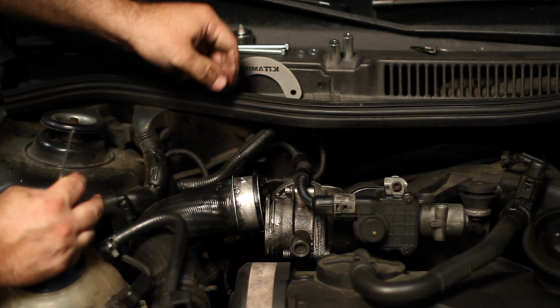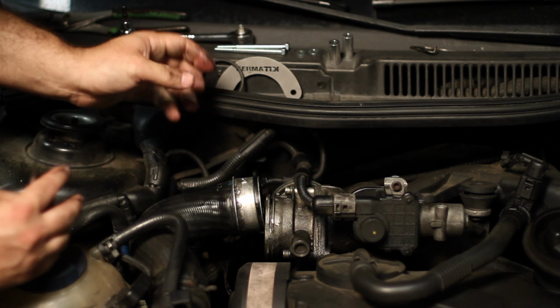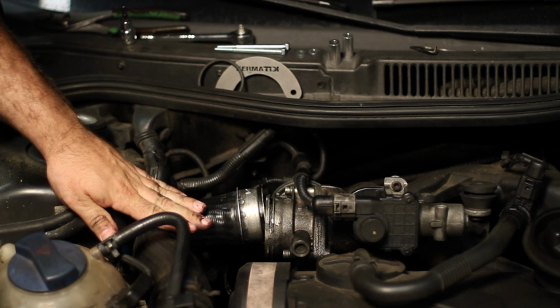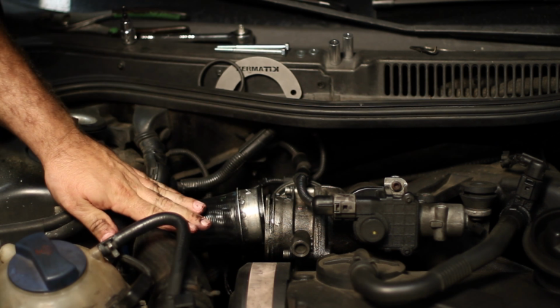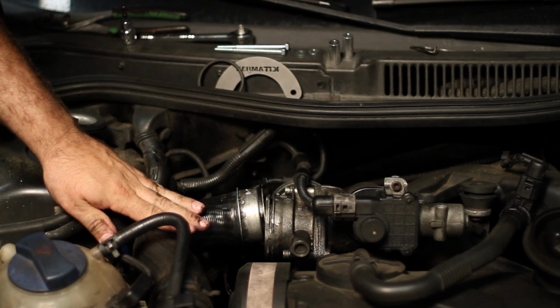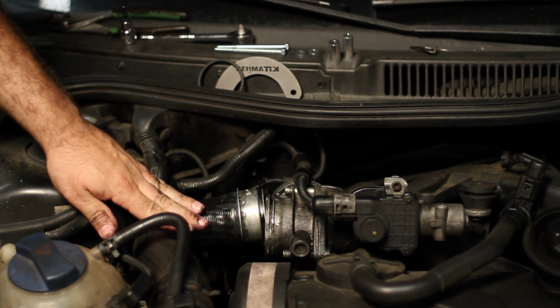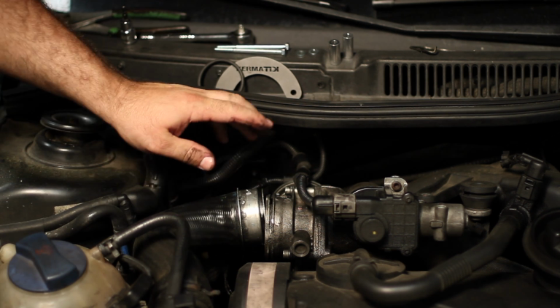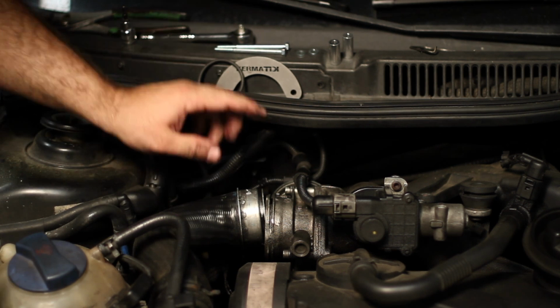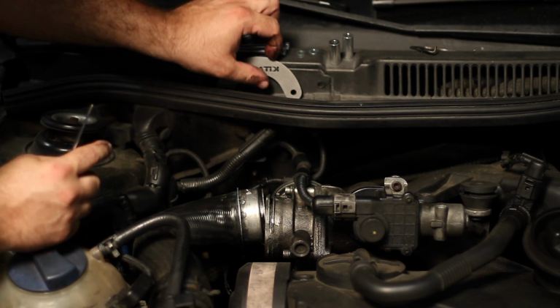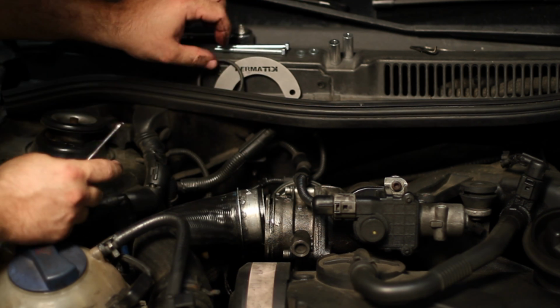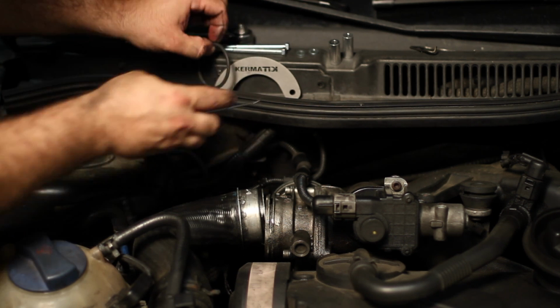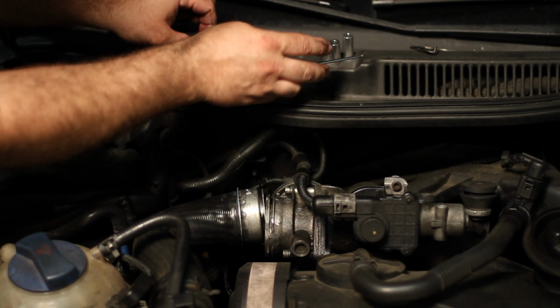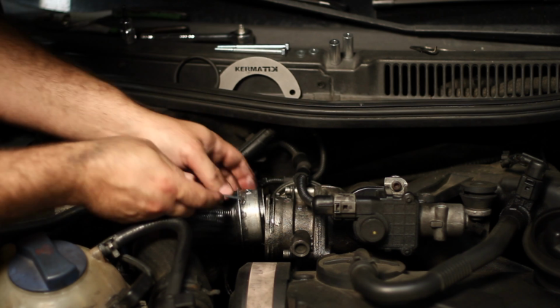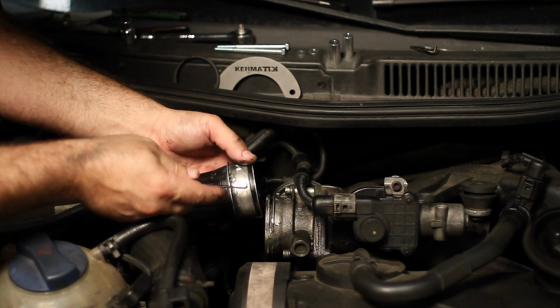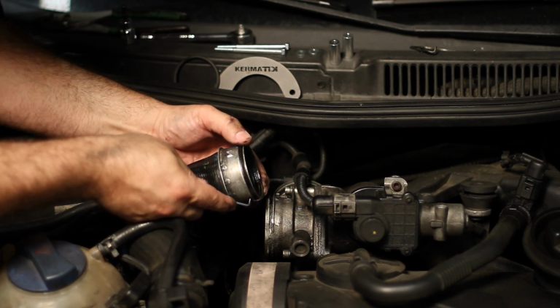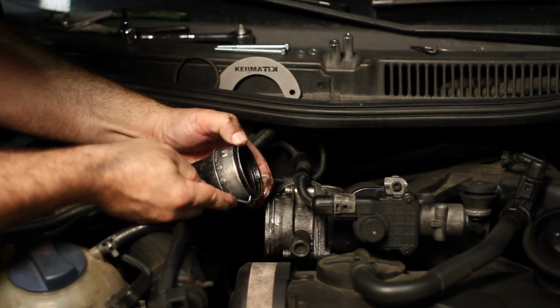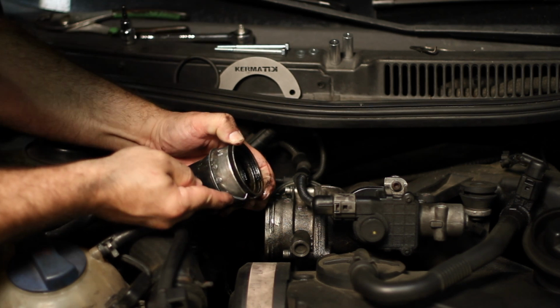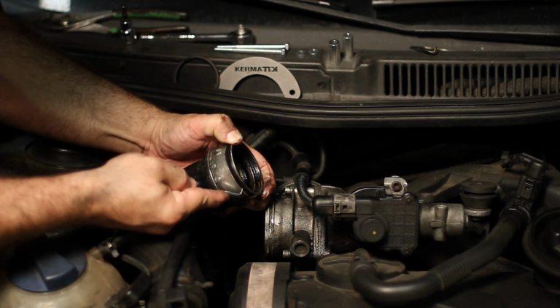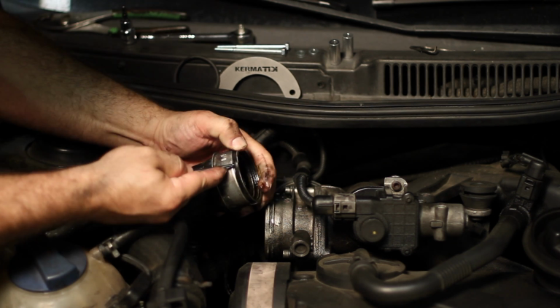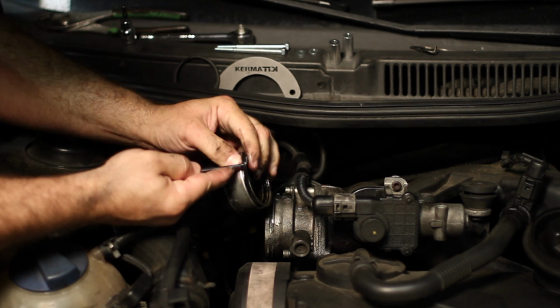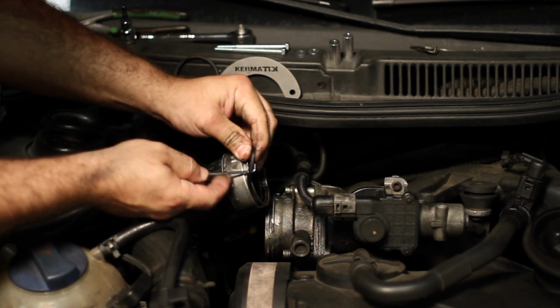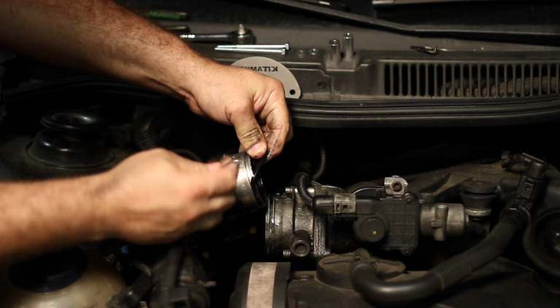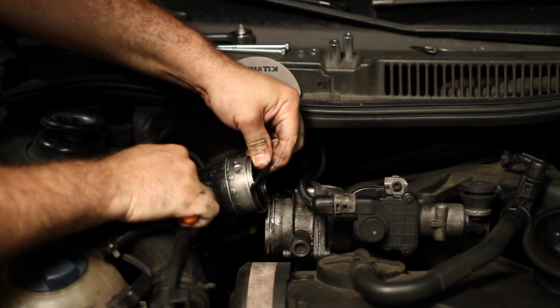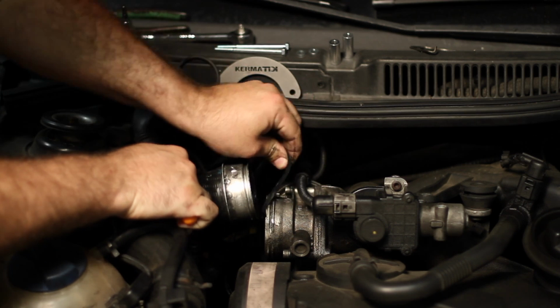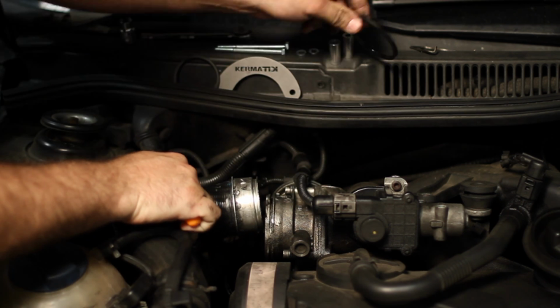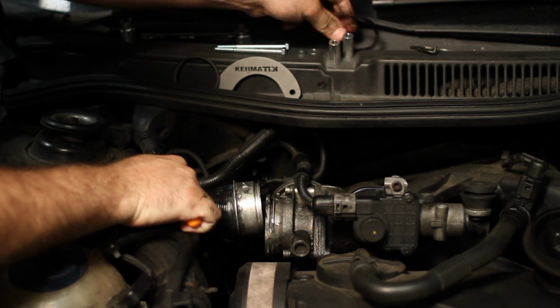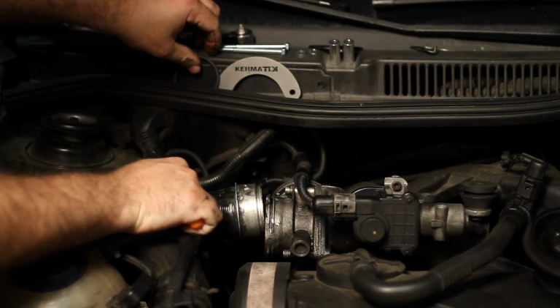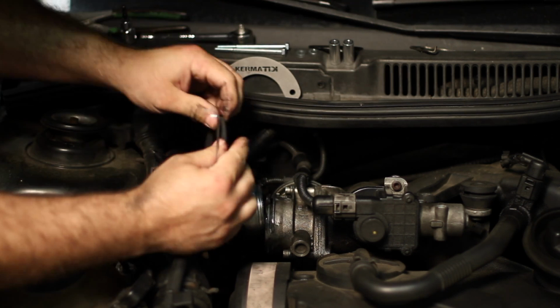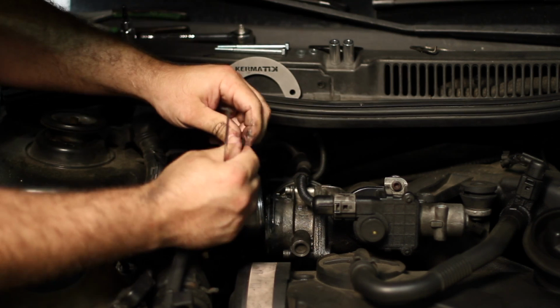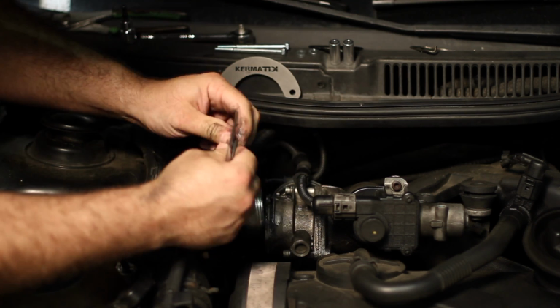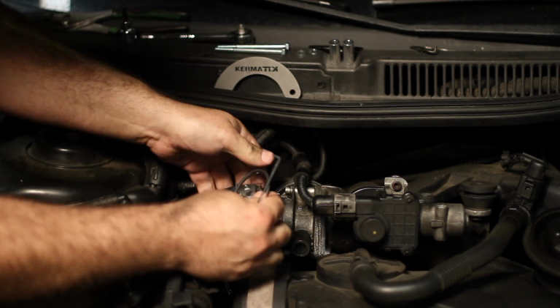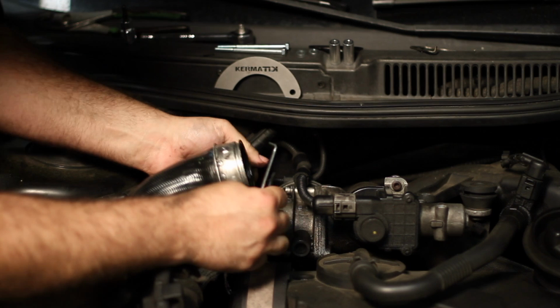You can either replace this pipe for $200 or you can put a new doggy collar kit on. The first thing I'm going to do is take off this O-ring — it's real easy with the hook. We're going to replace it with the new O-ring that came with the kit.